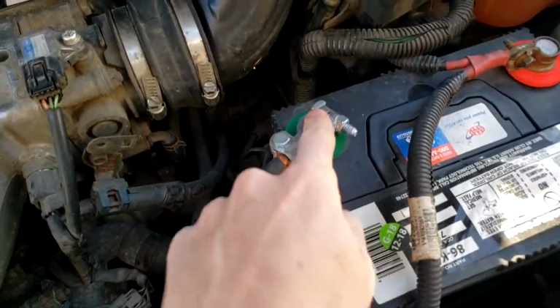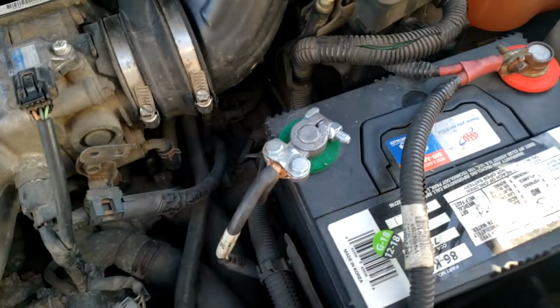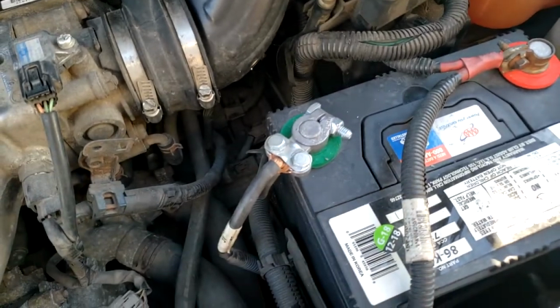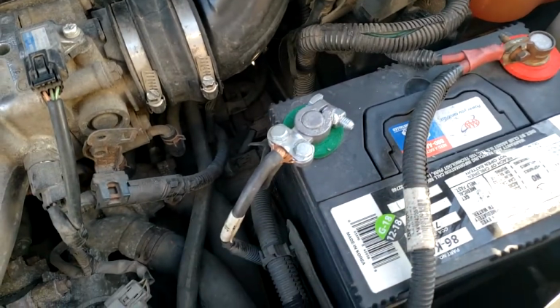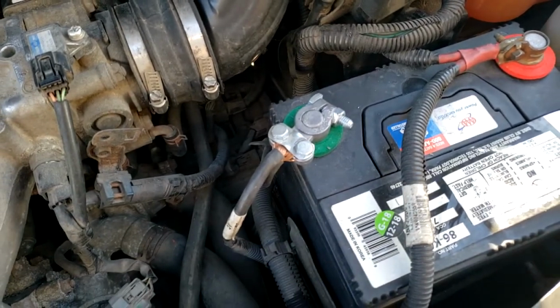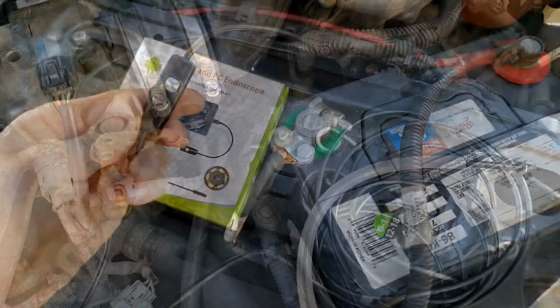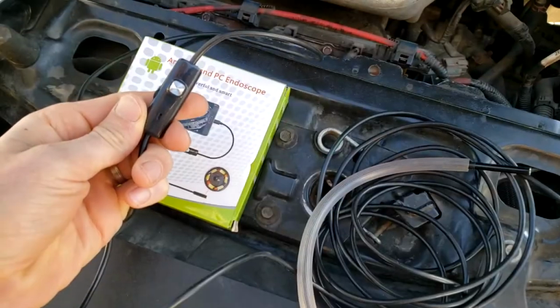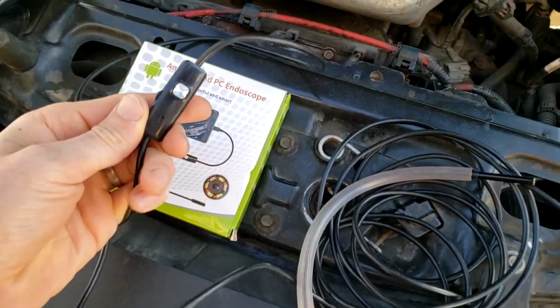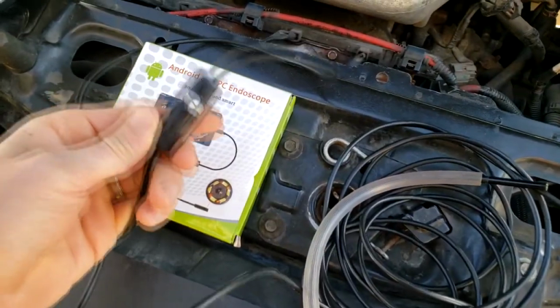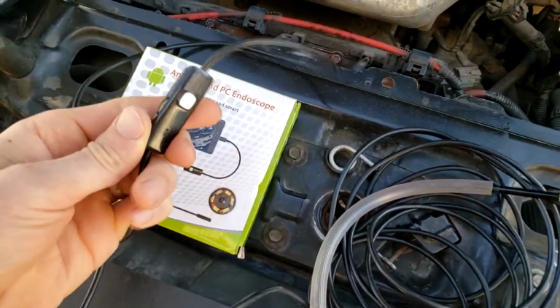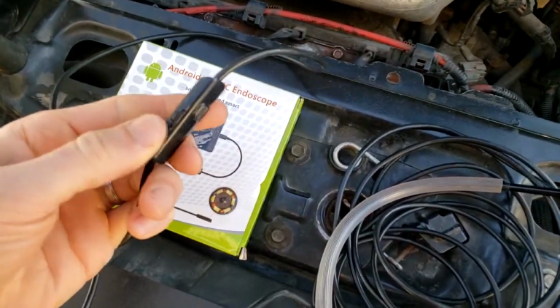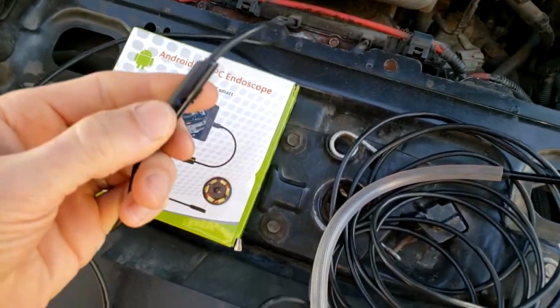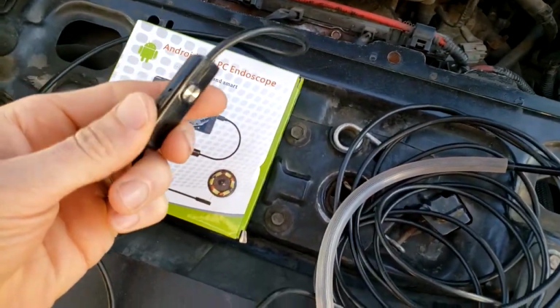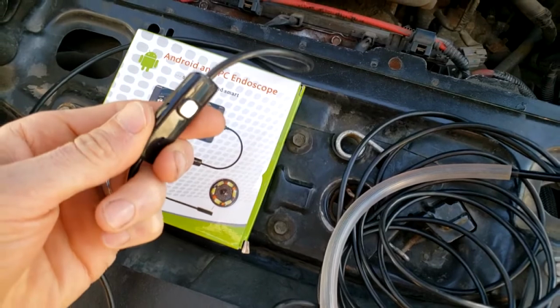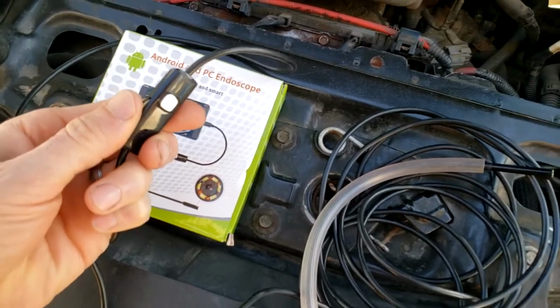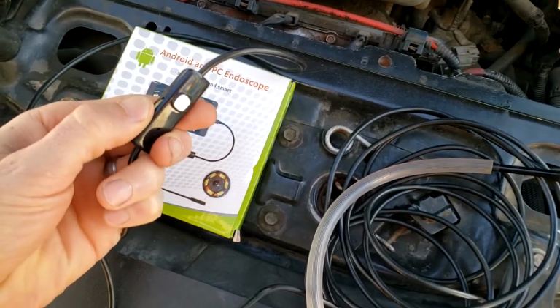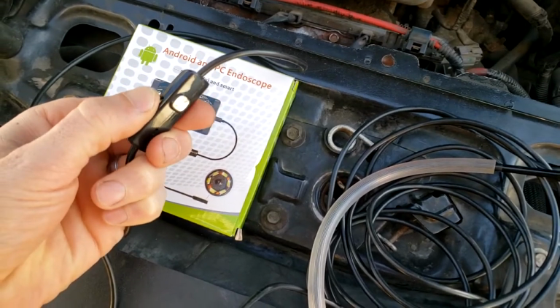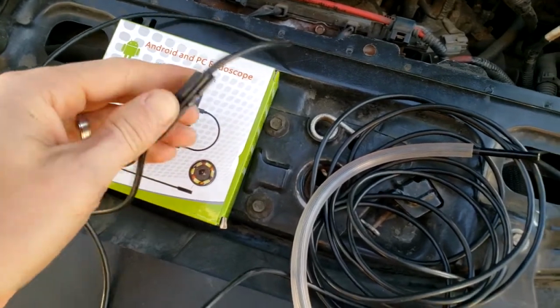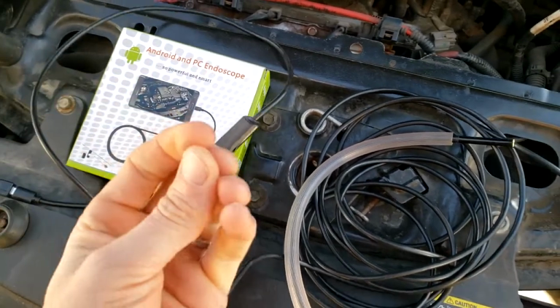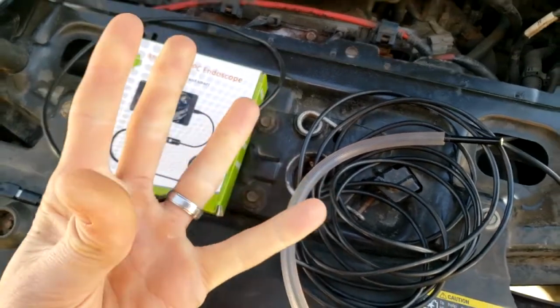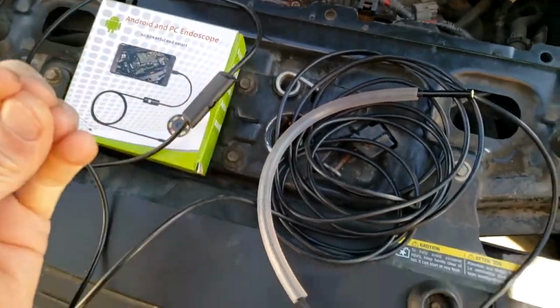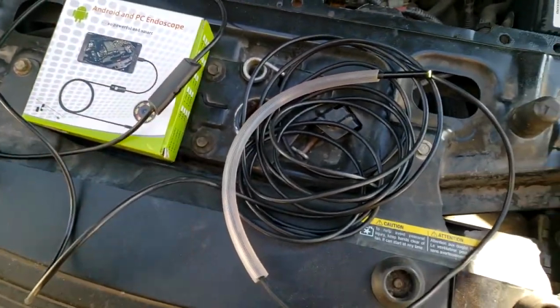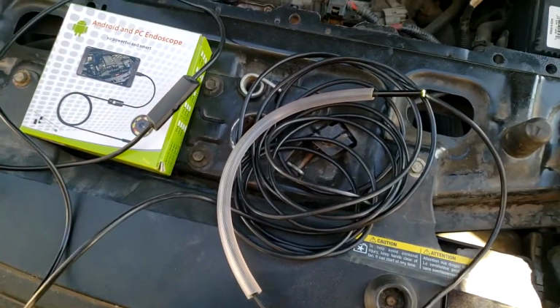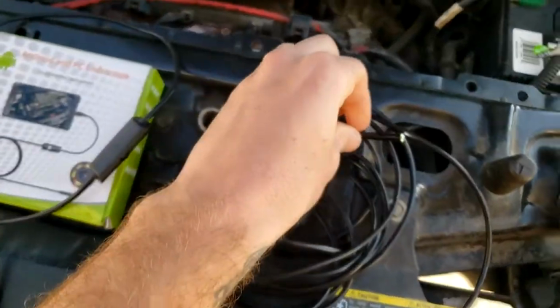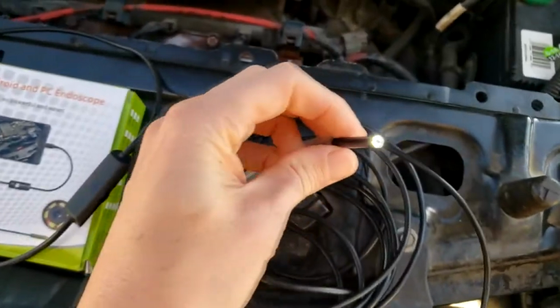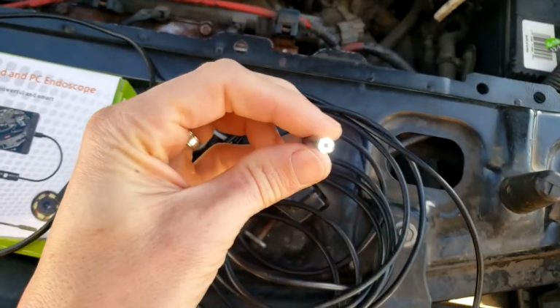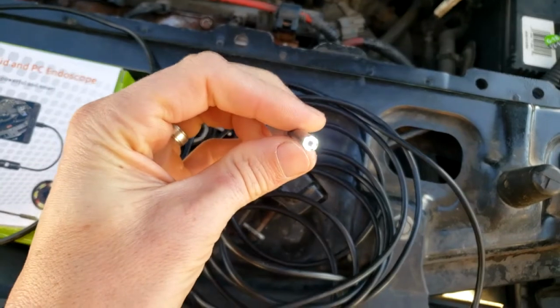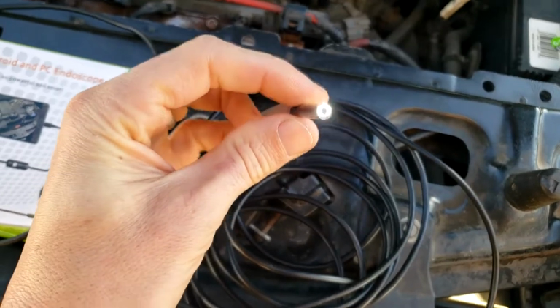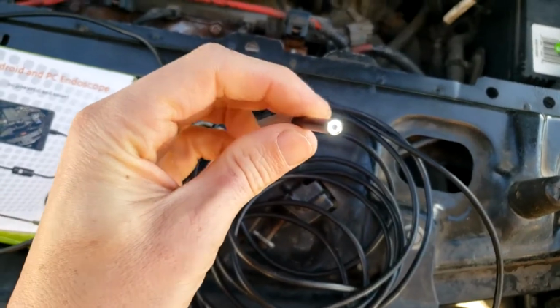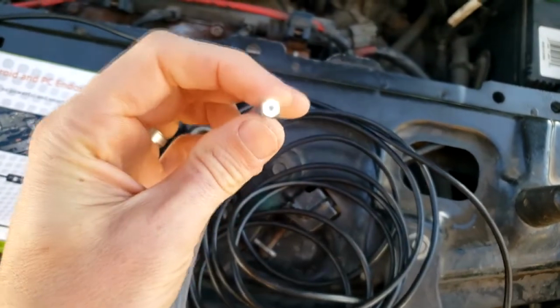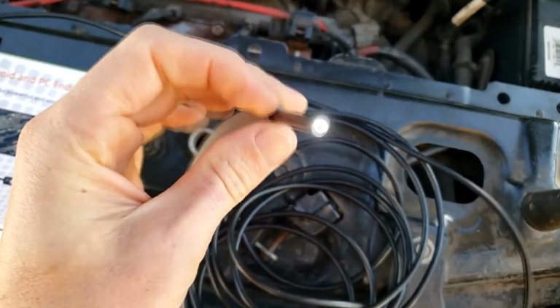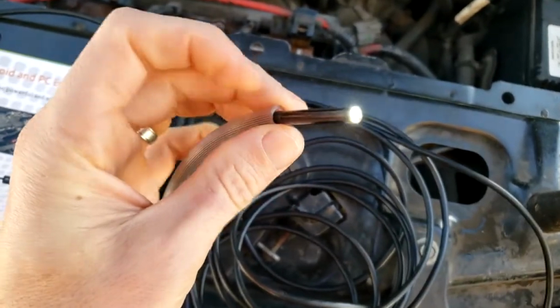Before dealing with anything such as electronics, it's good practice to remove the negative terminal off the battery. With this borescope we have a light control — if we turn this dial the light increases and decreases. I recommend running it on the maximum light setting so we can see as much as possible.